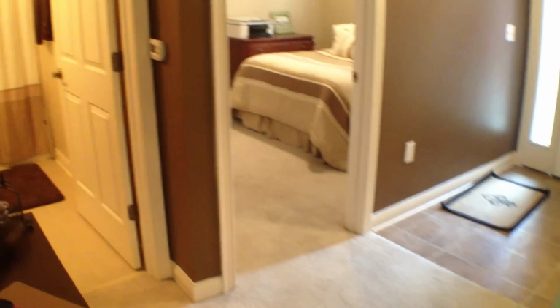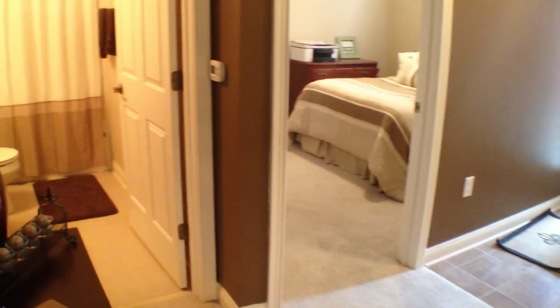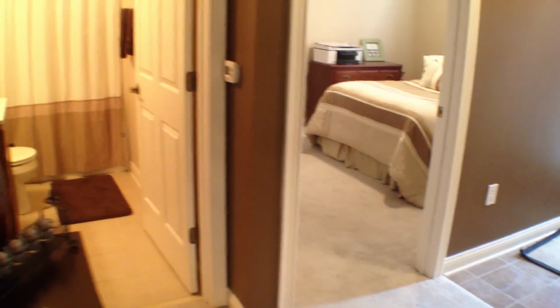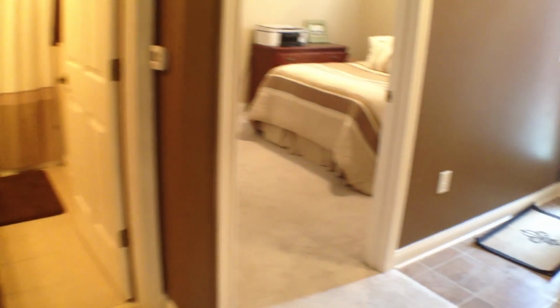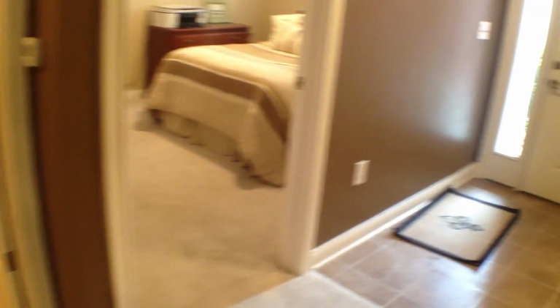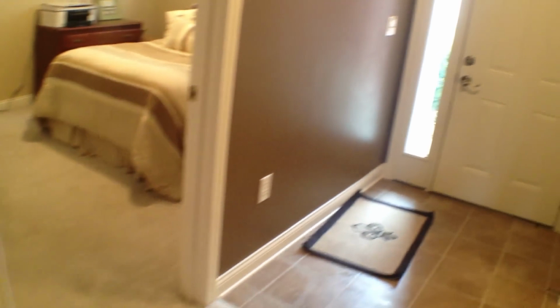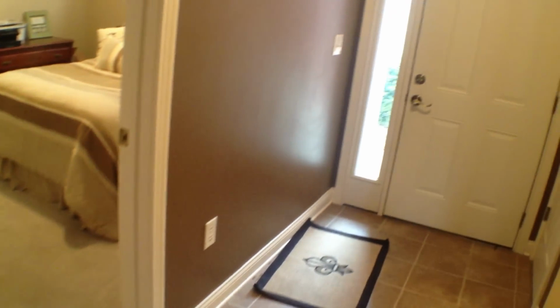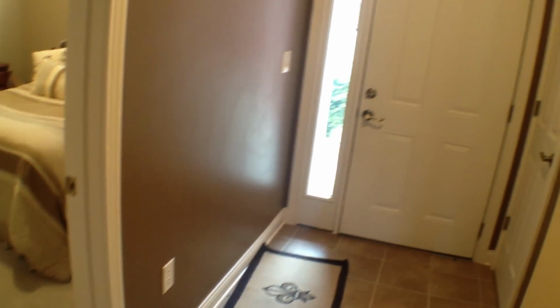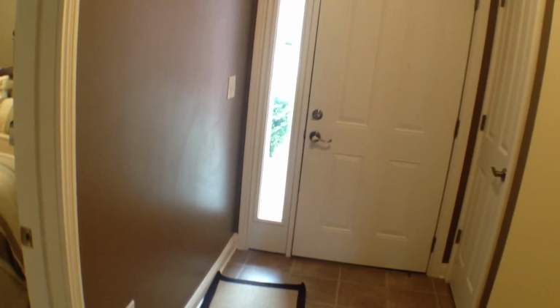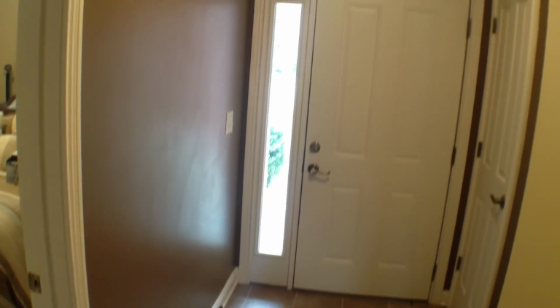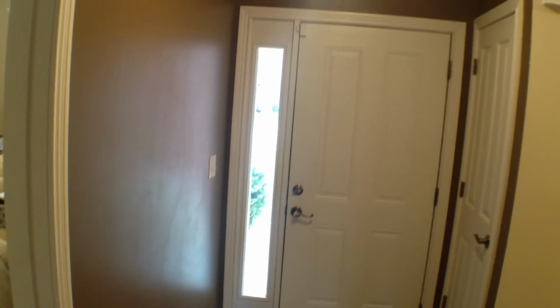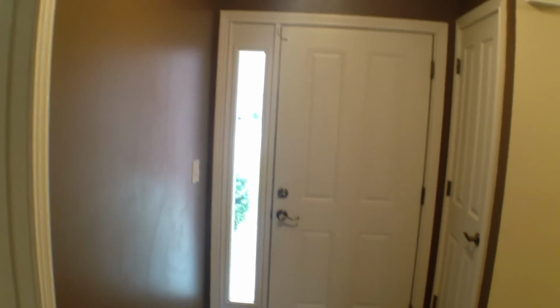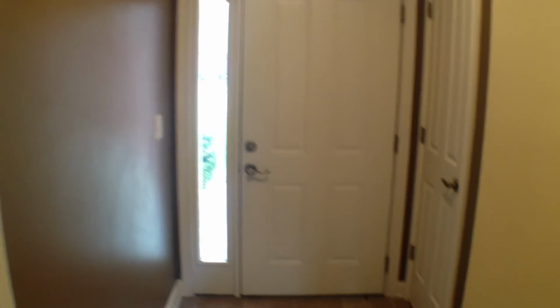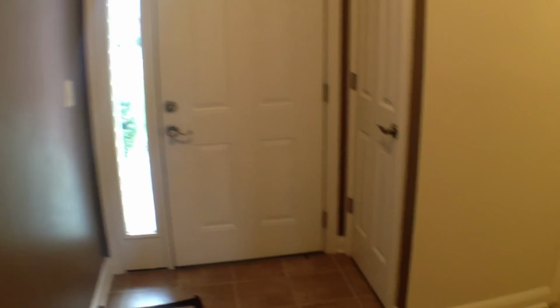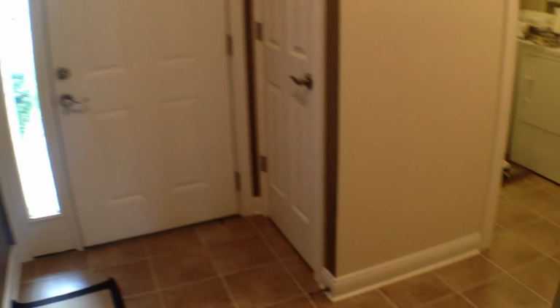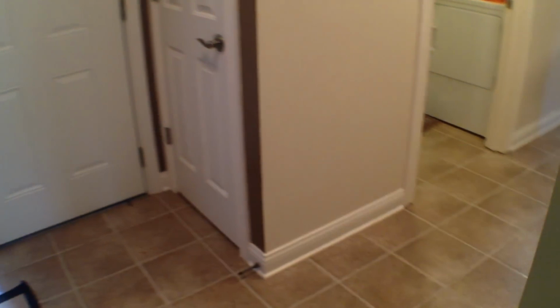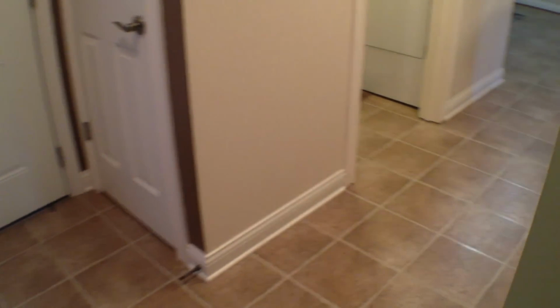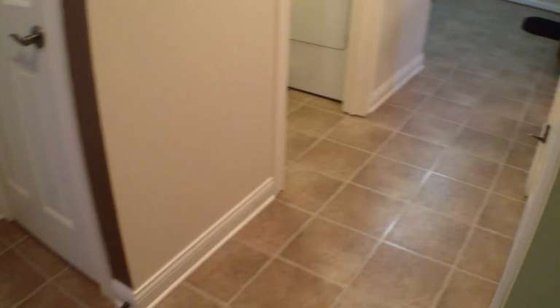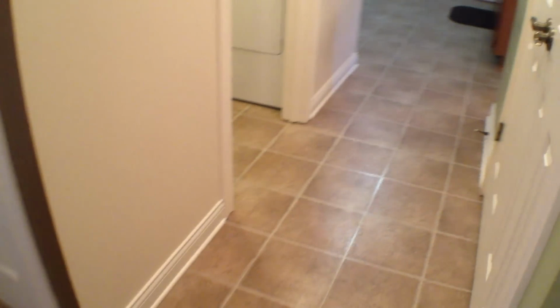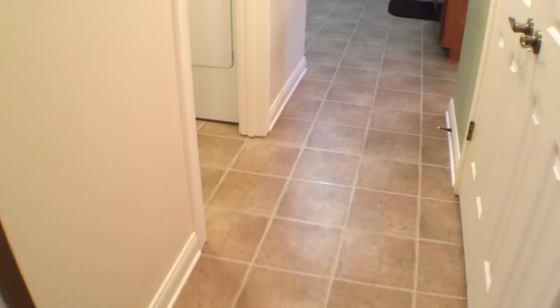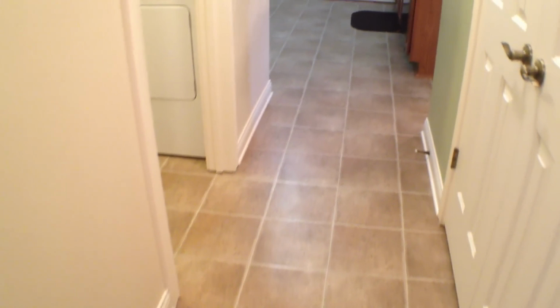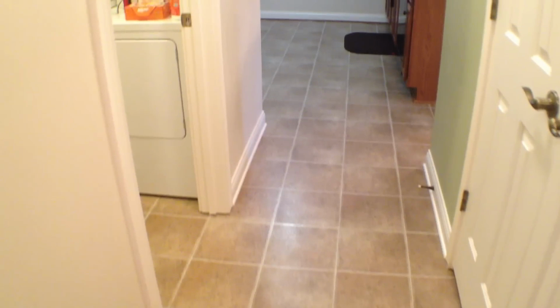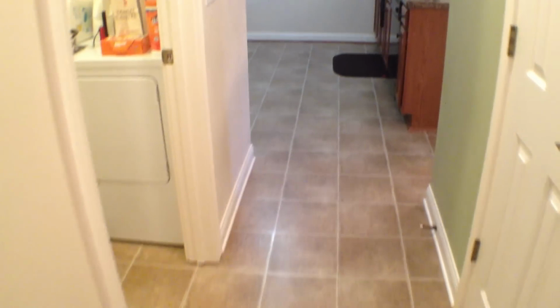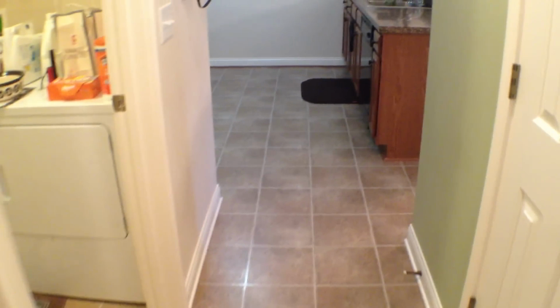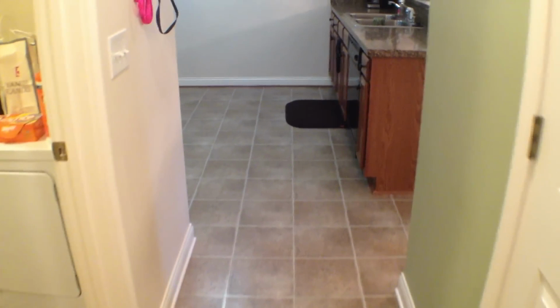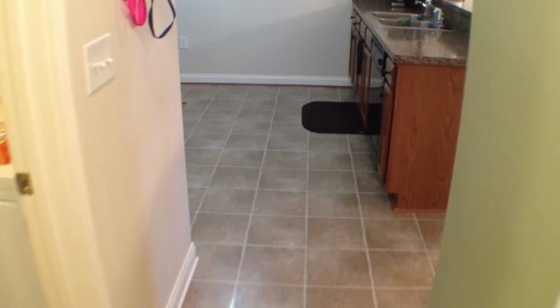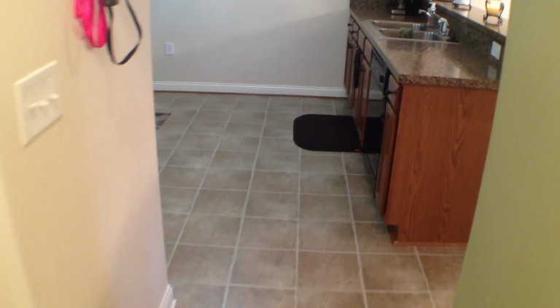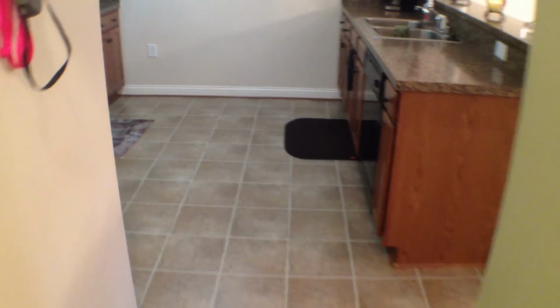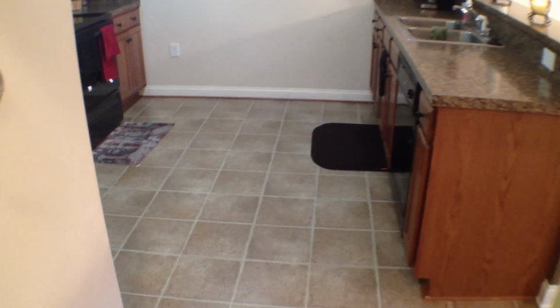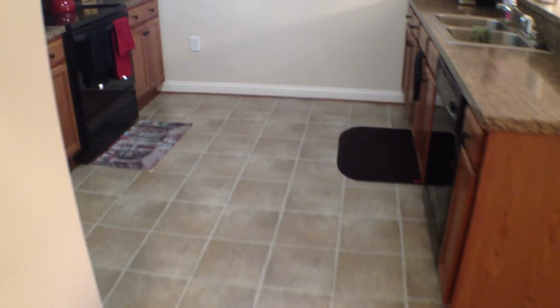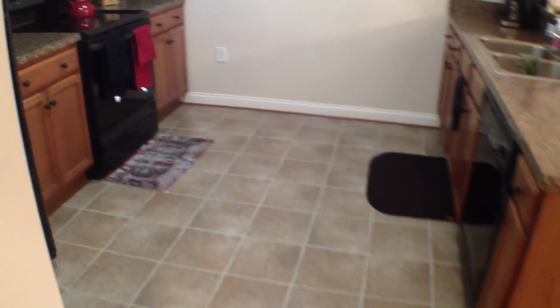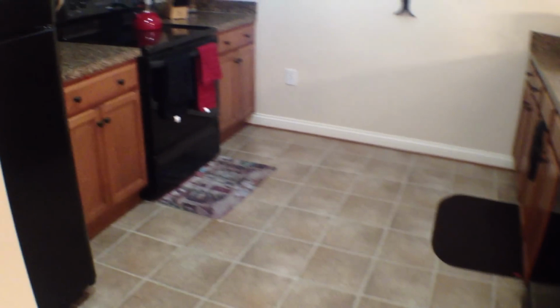I'll show you again going back the other way how the house lays out. Here's your front door, coat closet, and I'll show you how it wraps around into the kitchen. To the right there is the utility closet, to the left is the laundry room, and back to your kitchen.